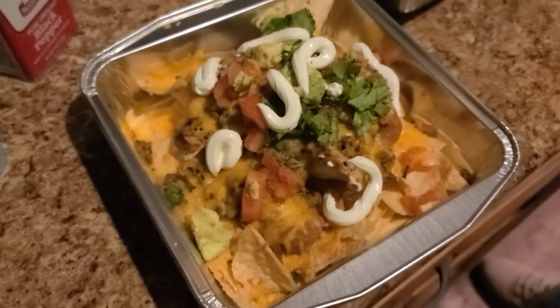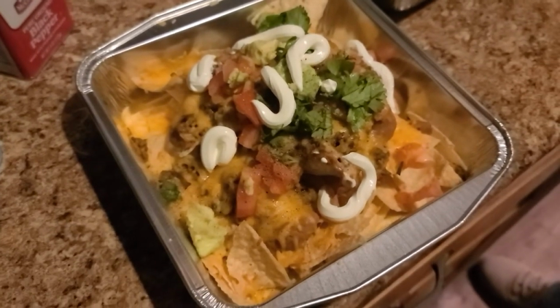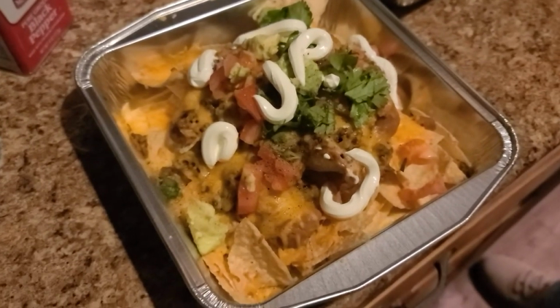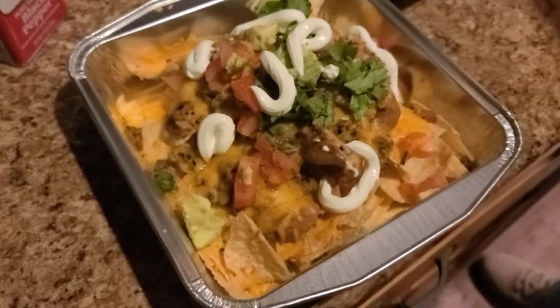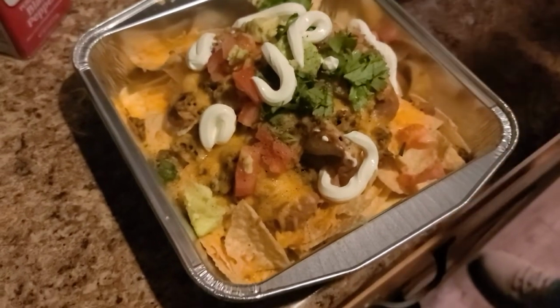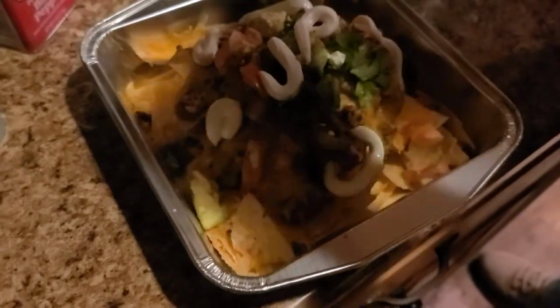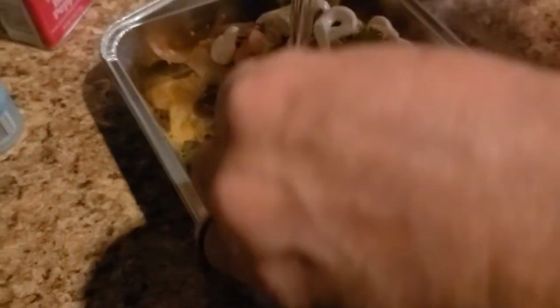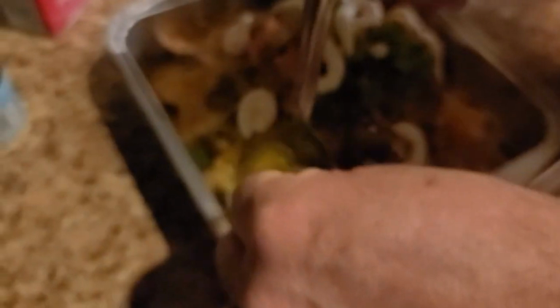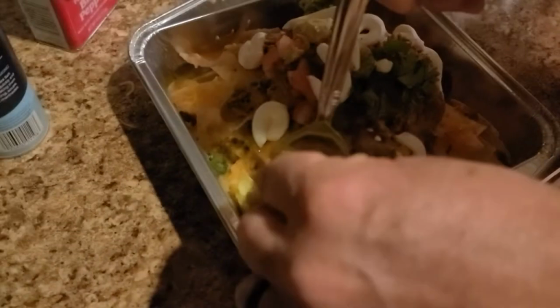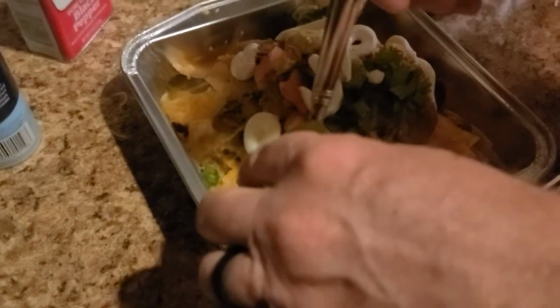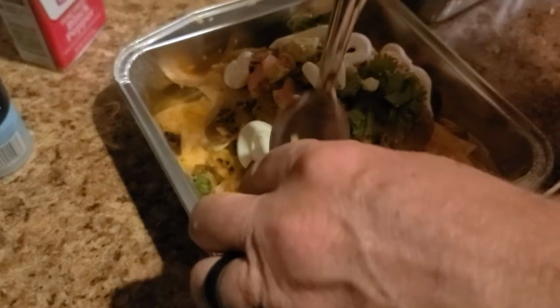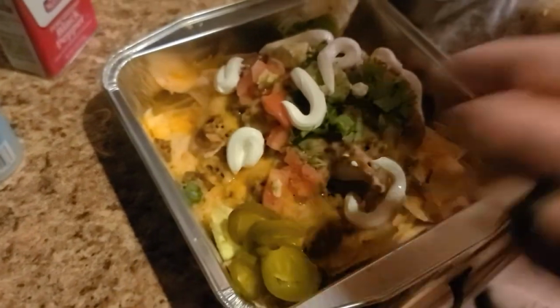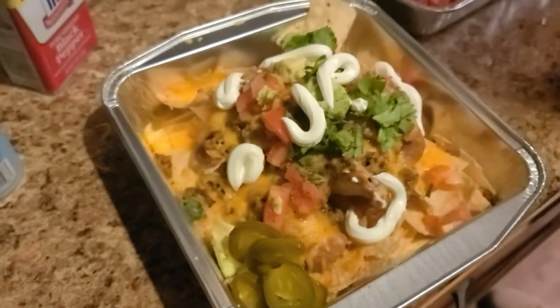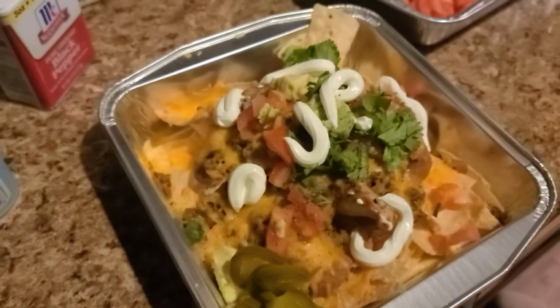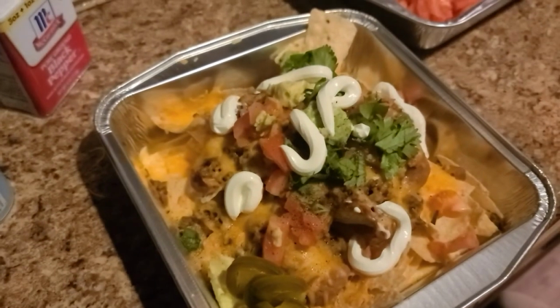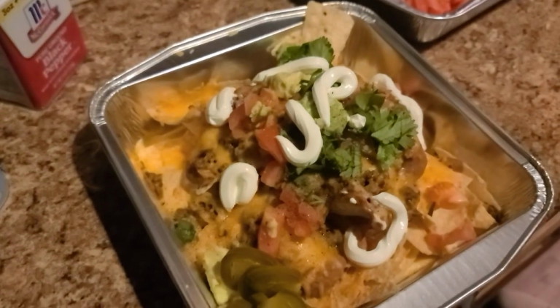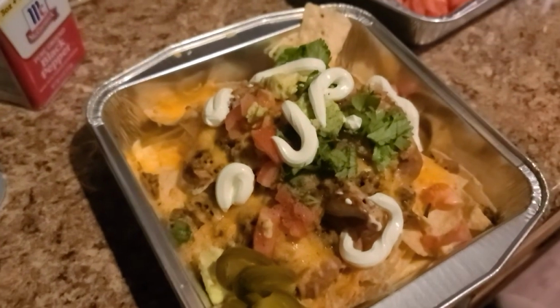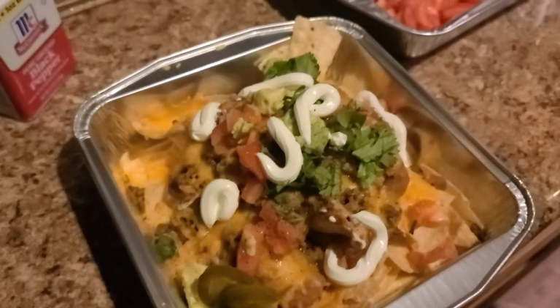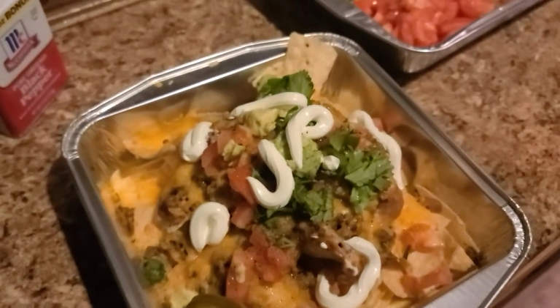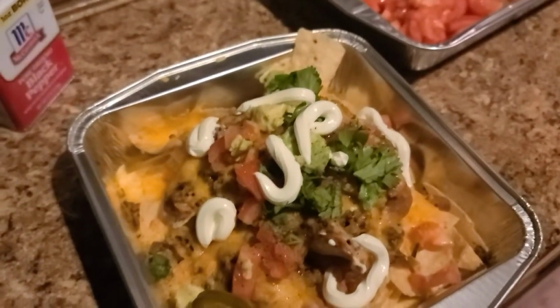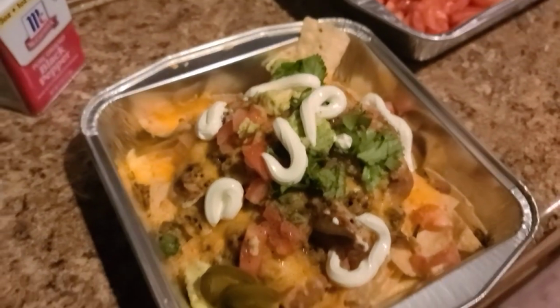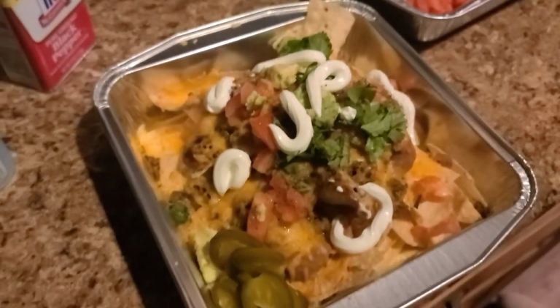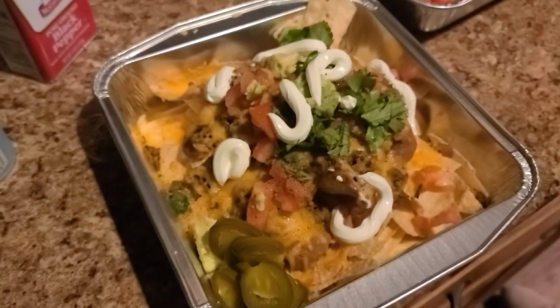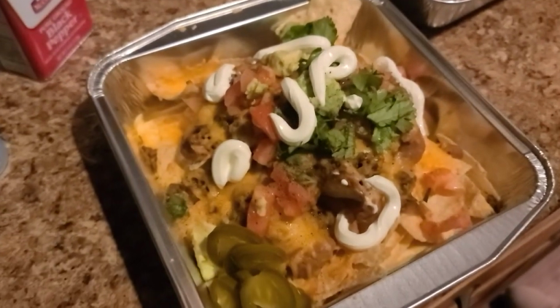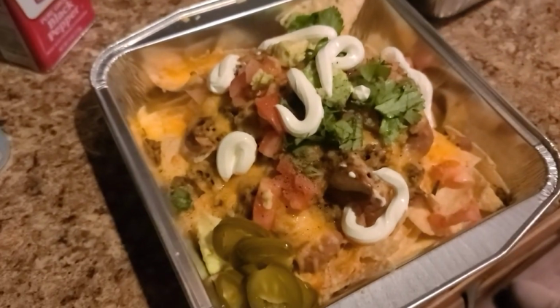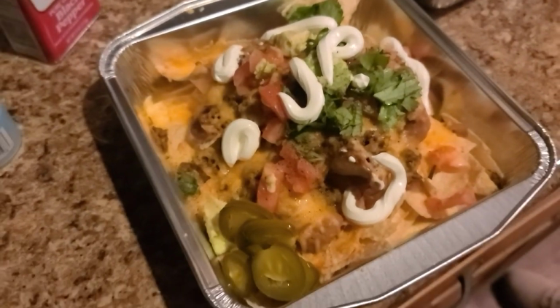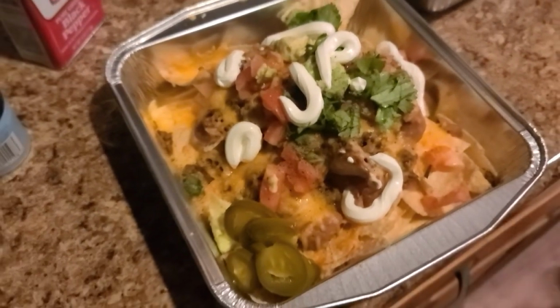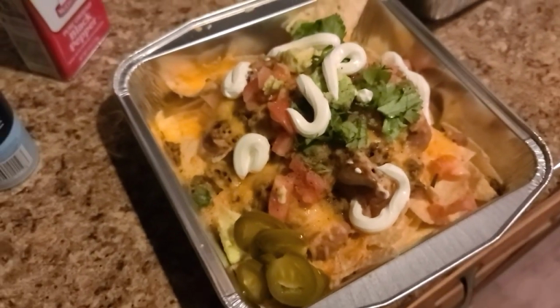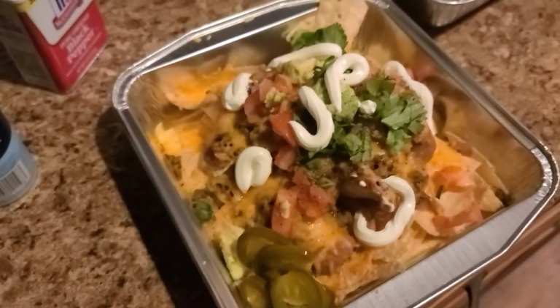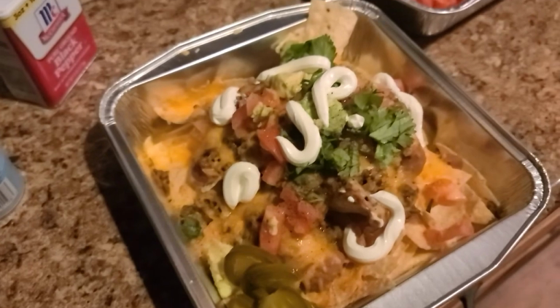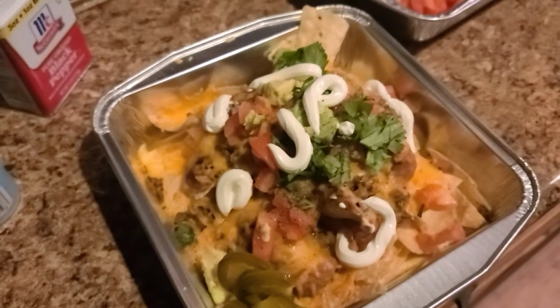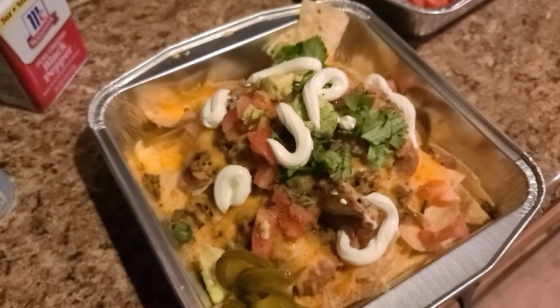If y'all make this, let me know in another video or comment on this one. Come back to it and tell me that you tried it out. Thanks y'all for watching. Bye!